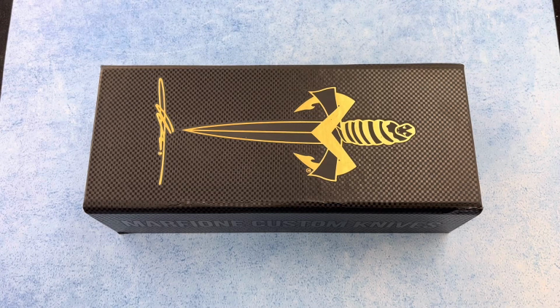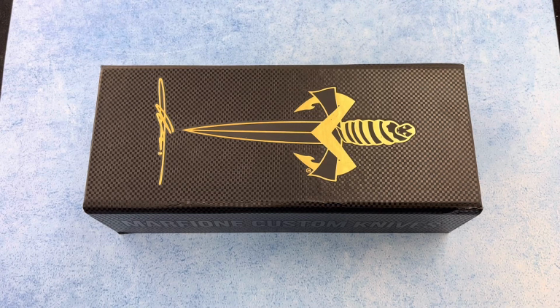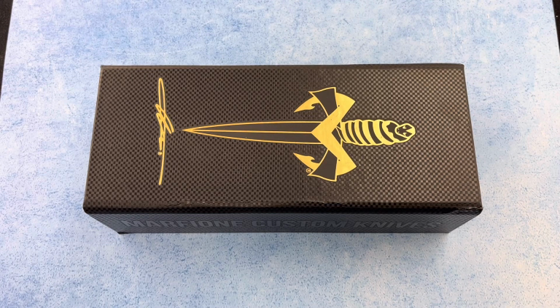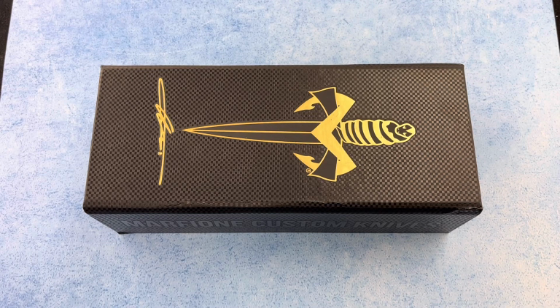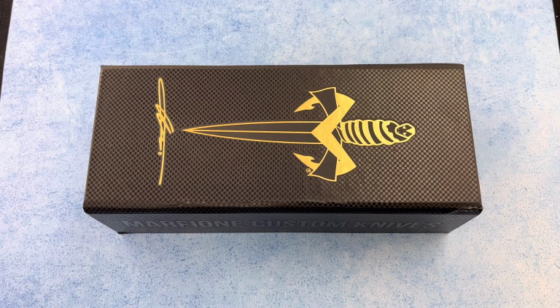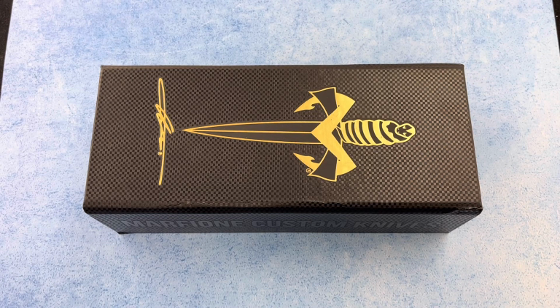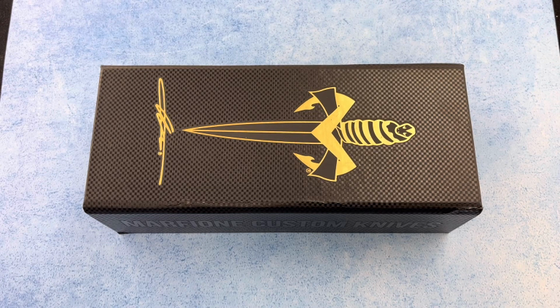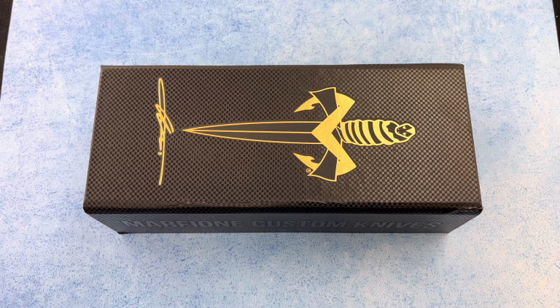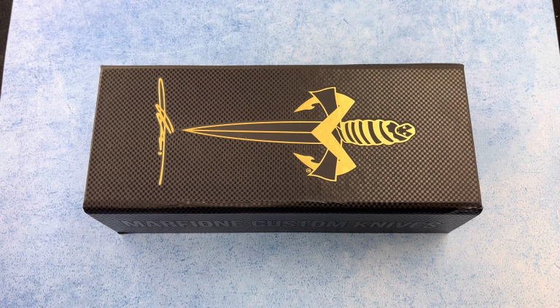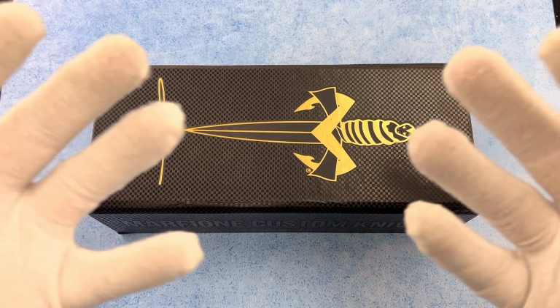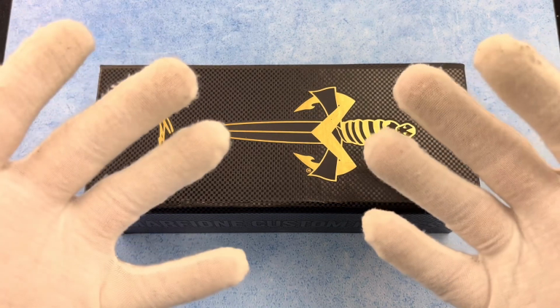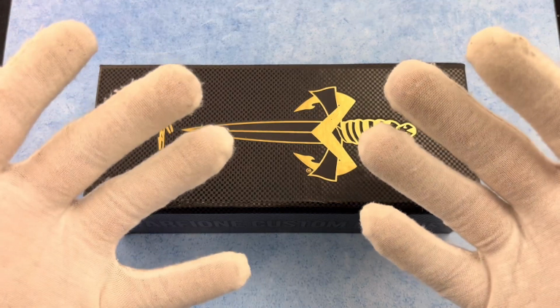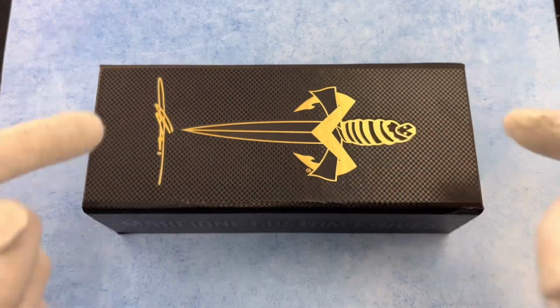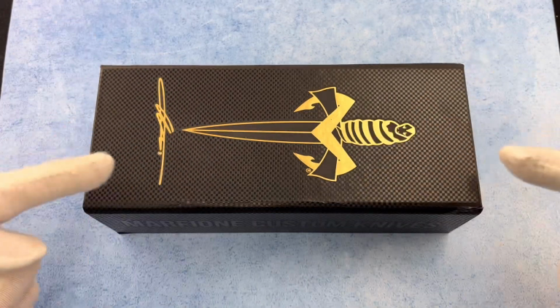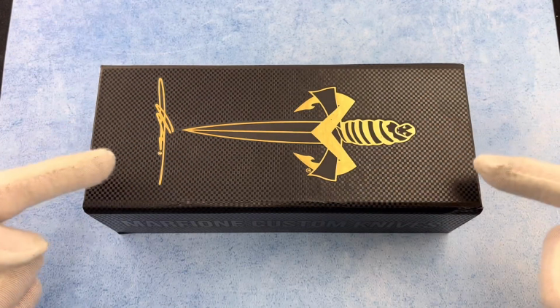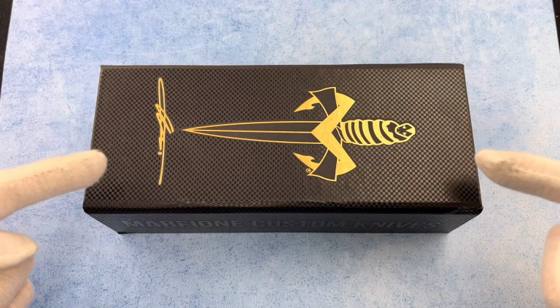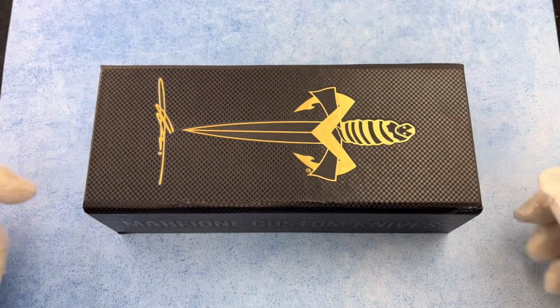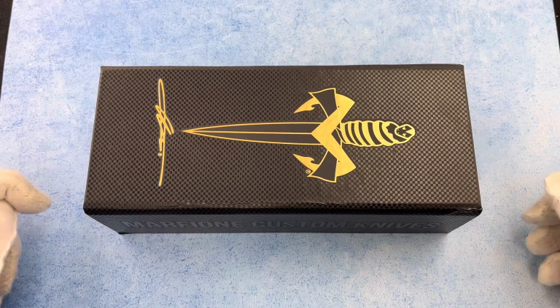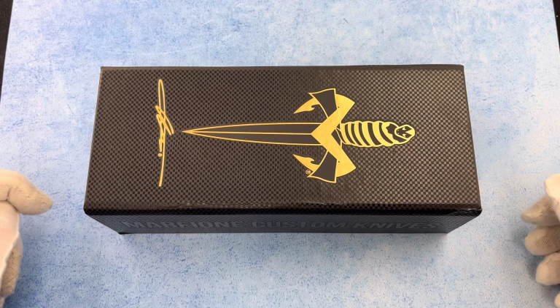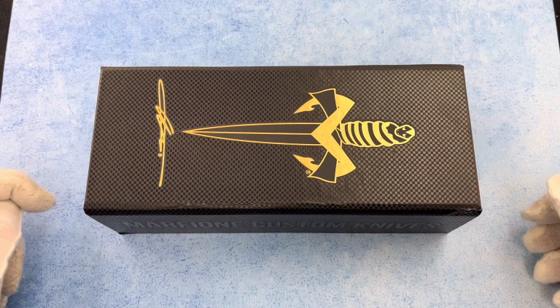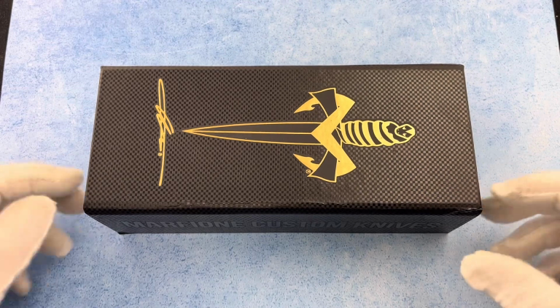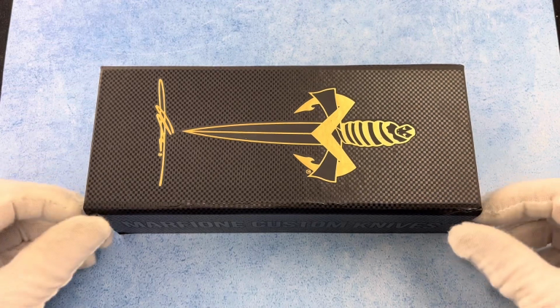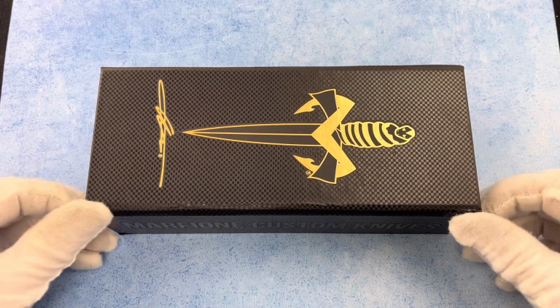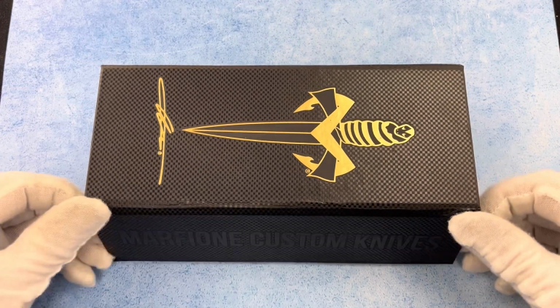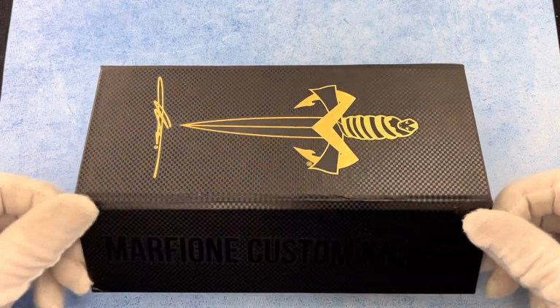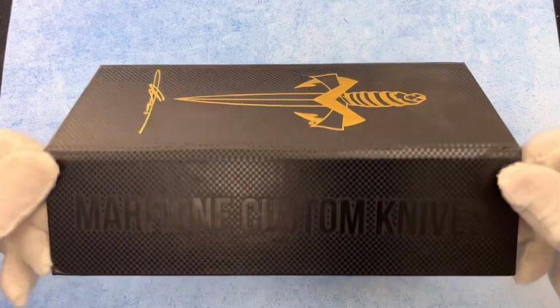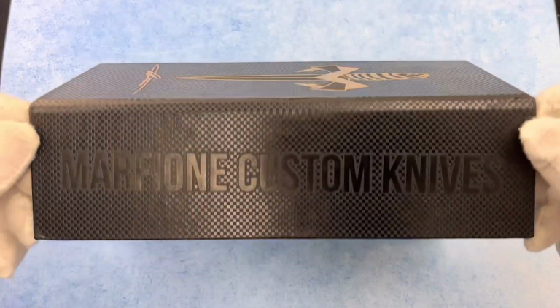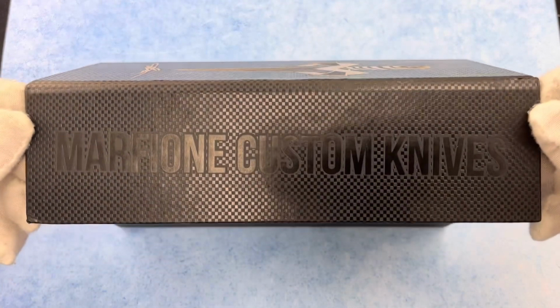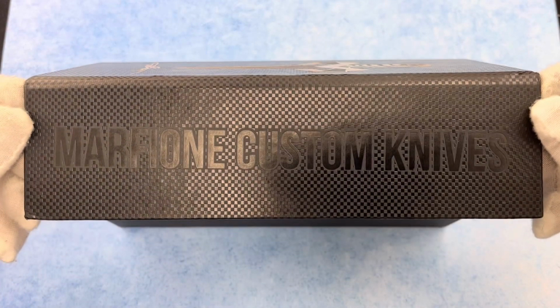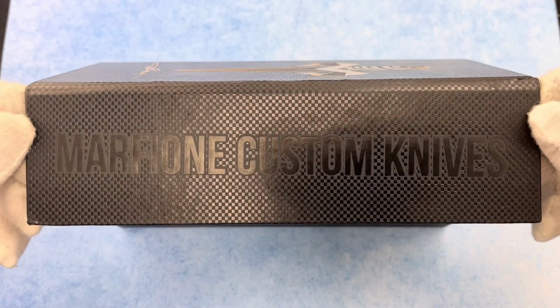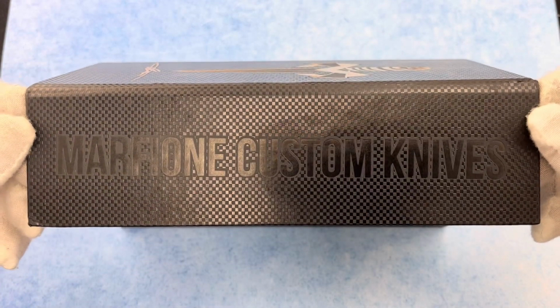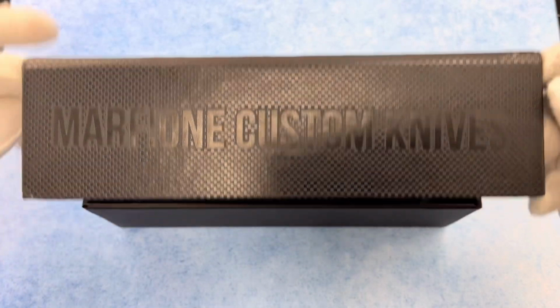Thanks for checking out the Blade Ops YouTube channel. Got some white gloves, got a fancy box, and you know what that means. We're going to be looking at a Marfione Custom Knife.